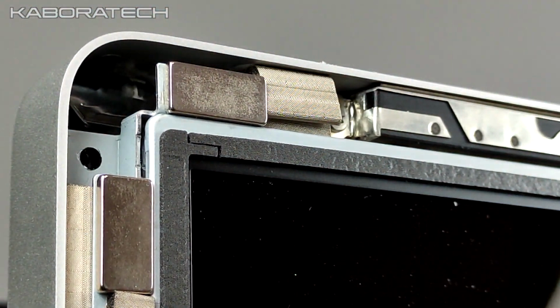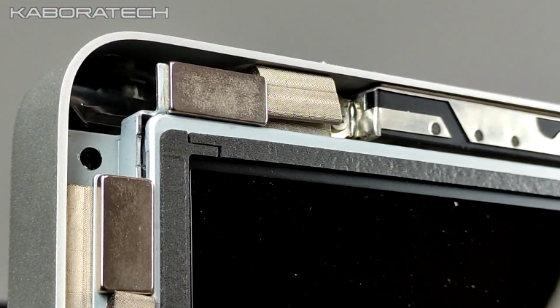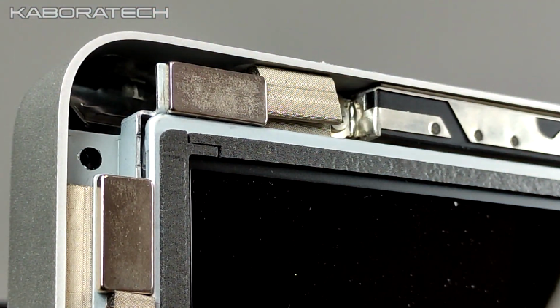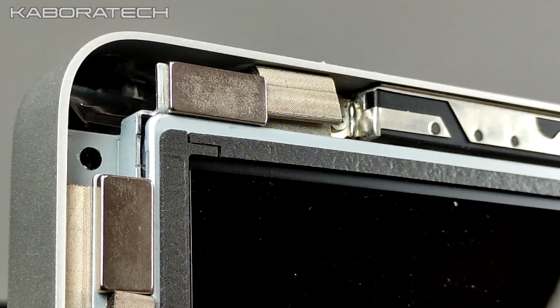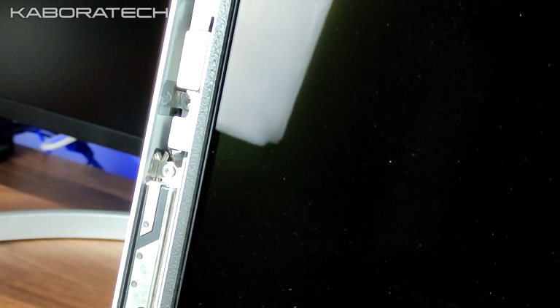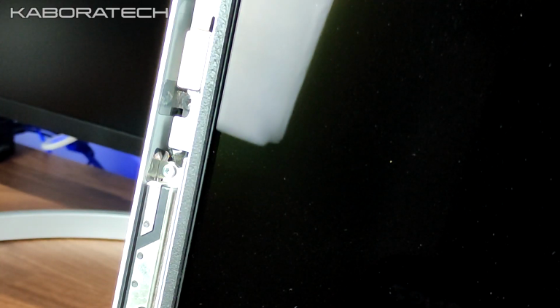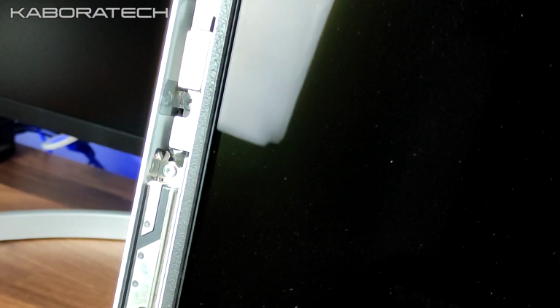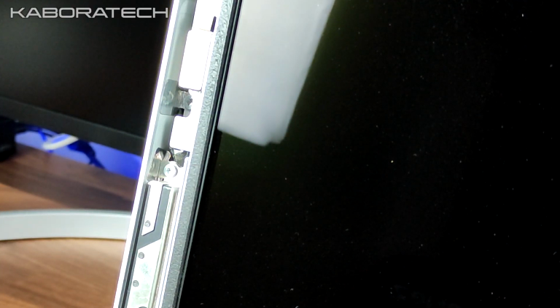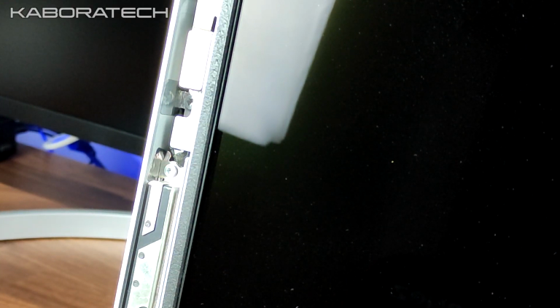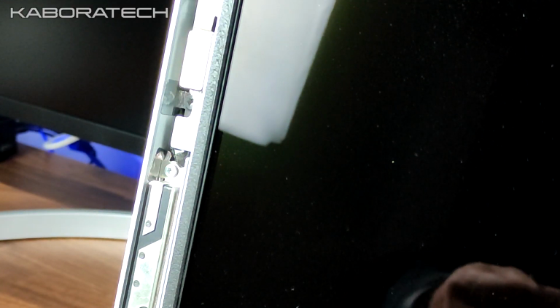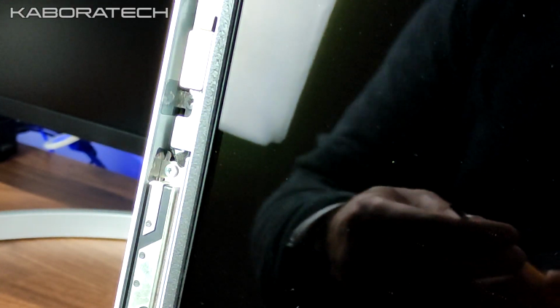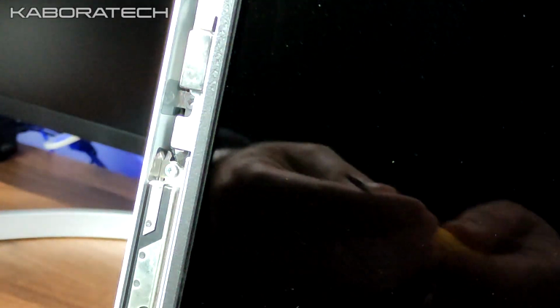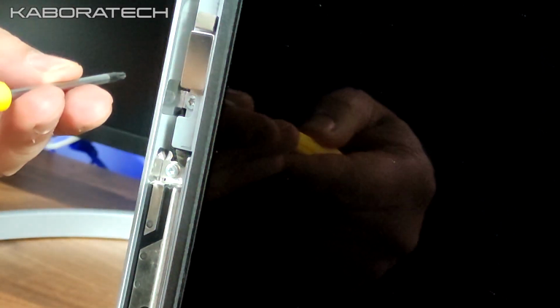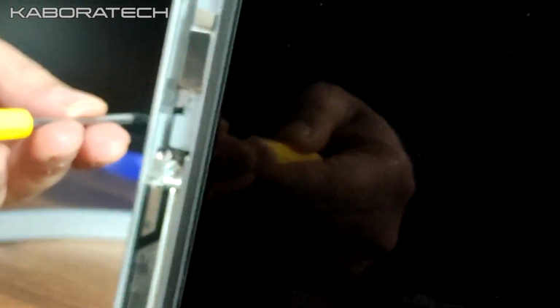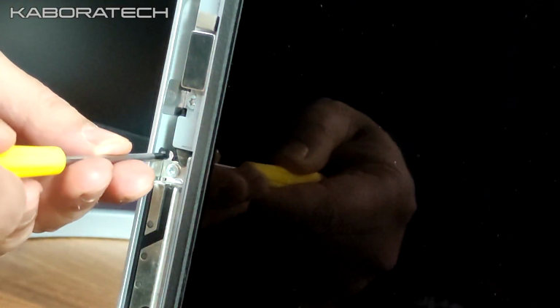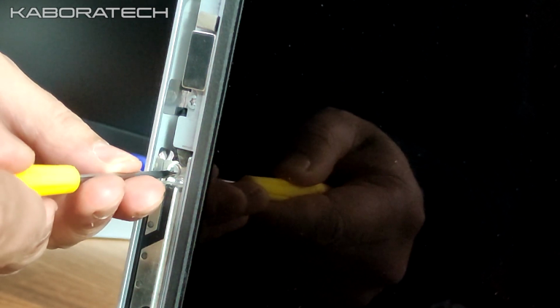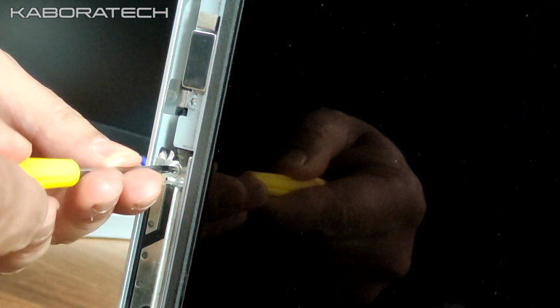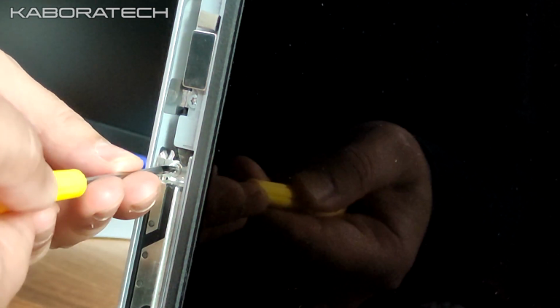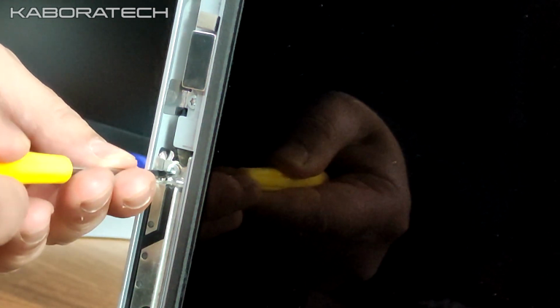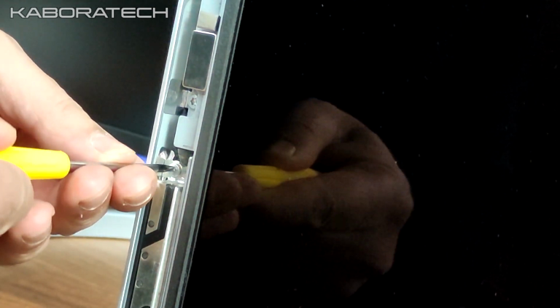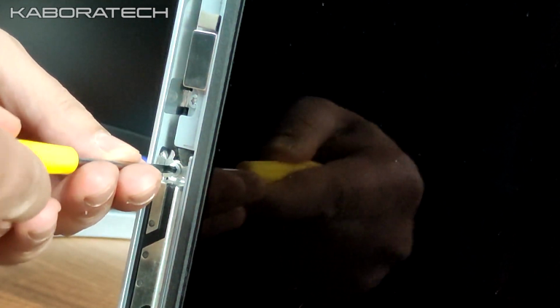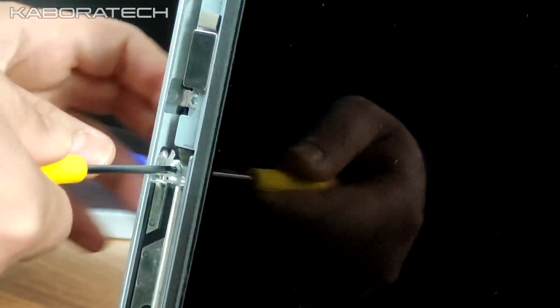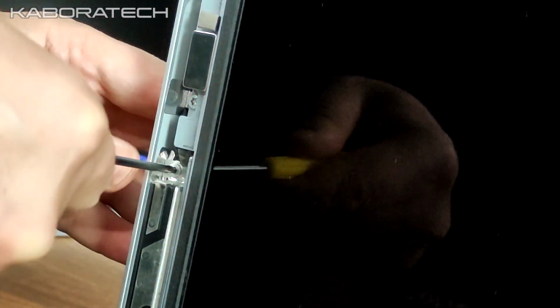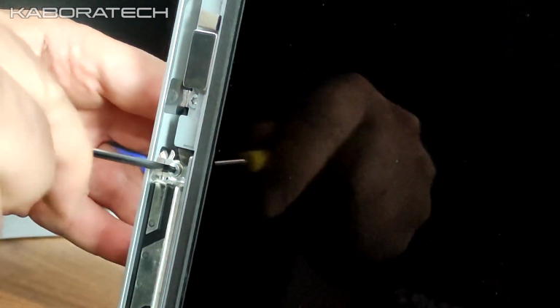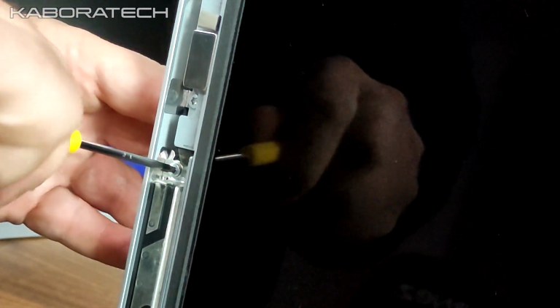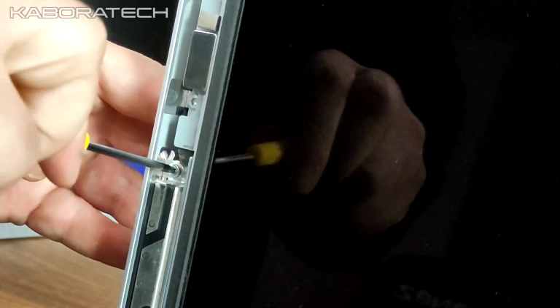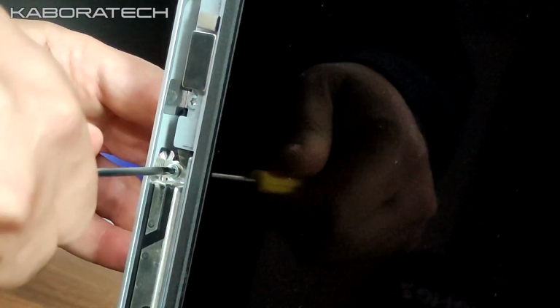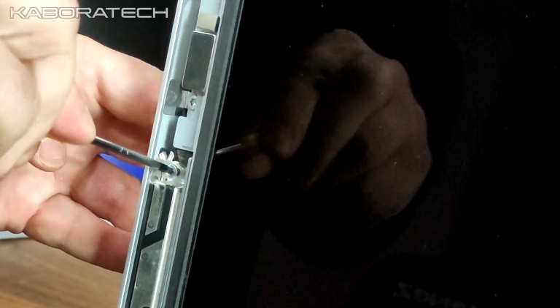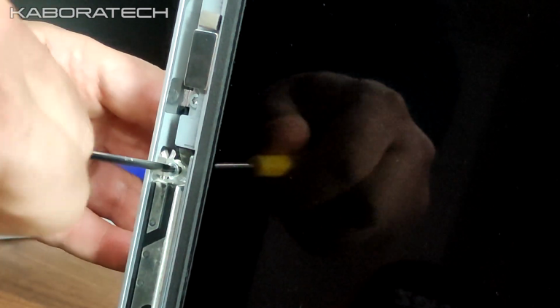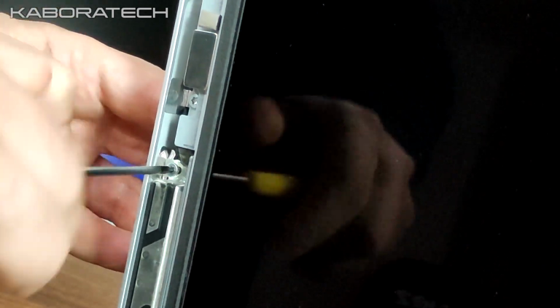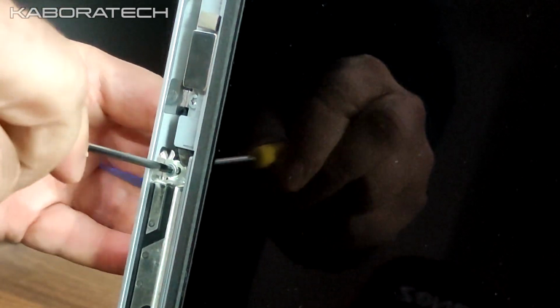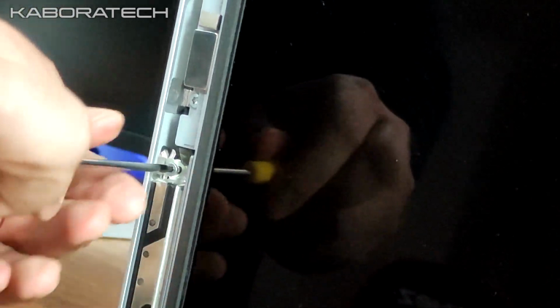There are several screws — in the video I will show you just two — but for your information there are screws on the top, on the bottom, and on the sides. I've already done this operation before.